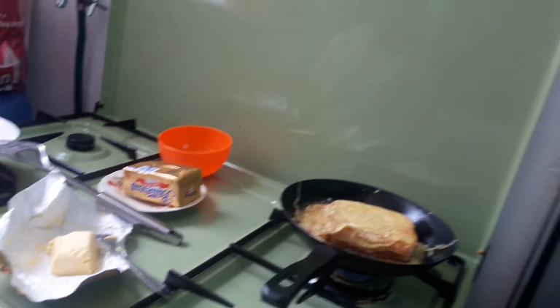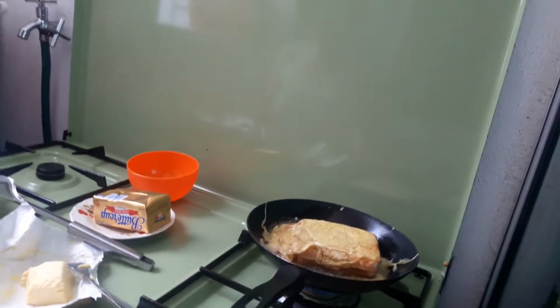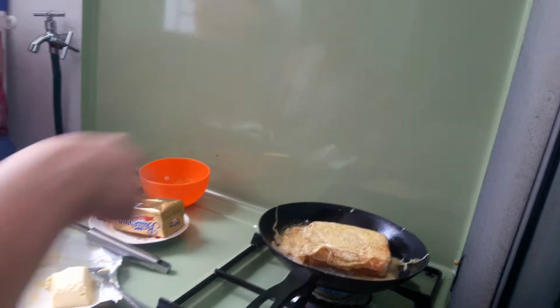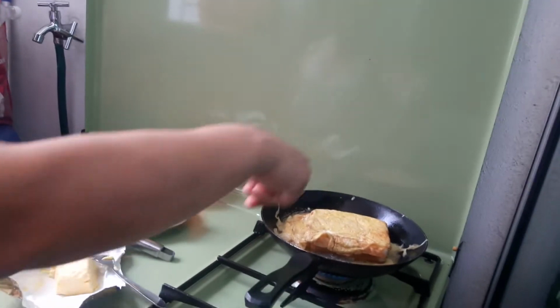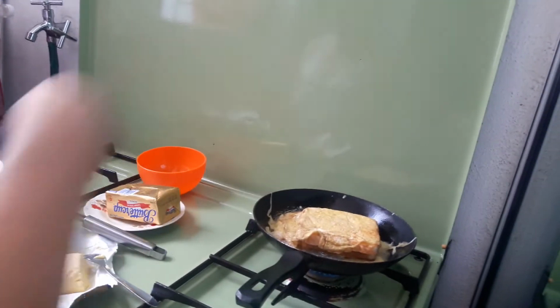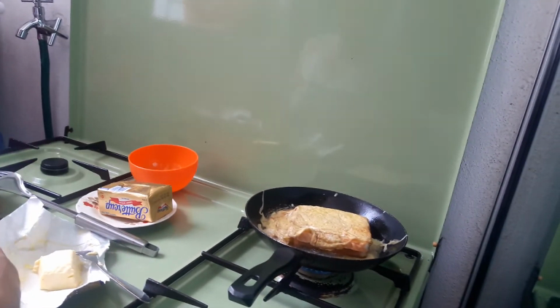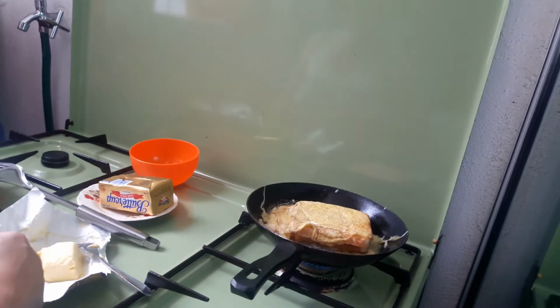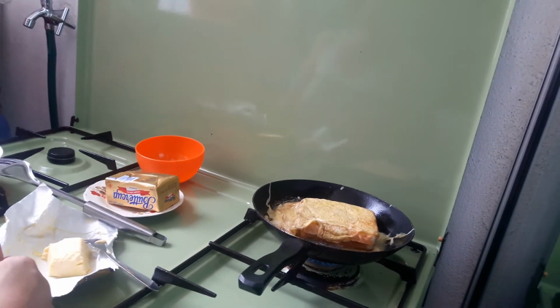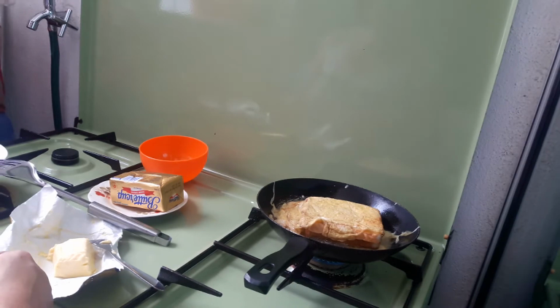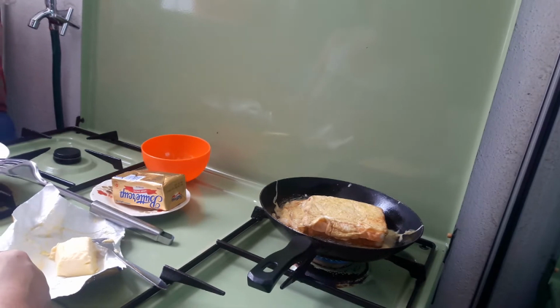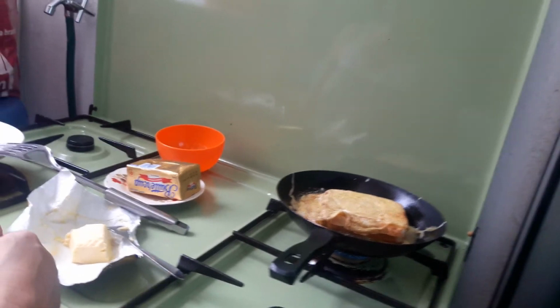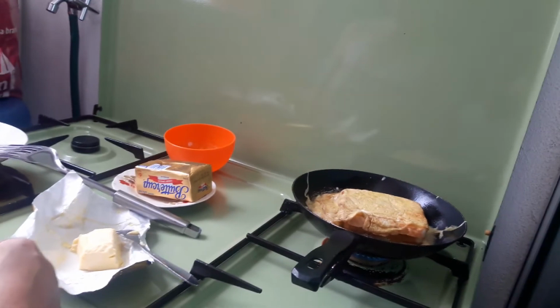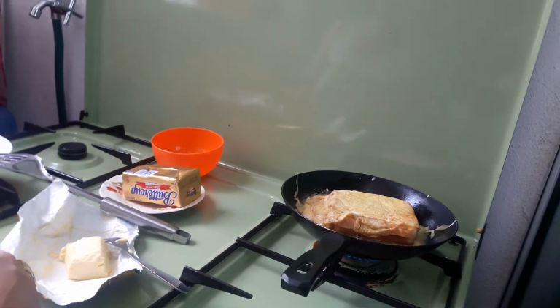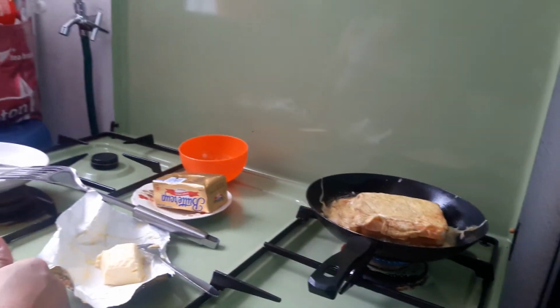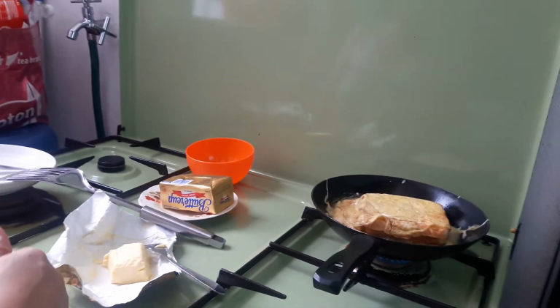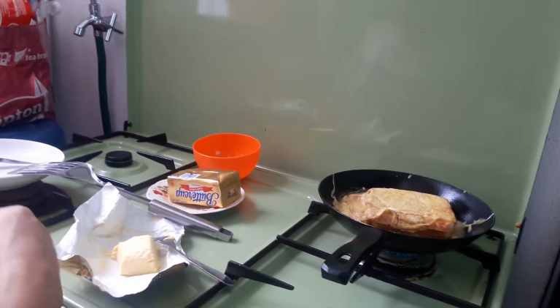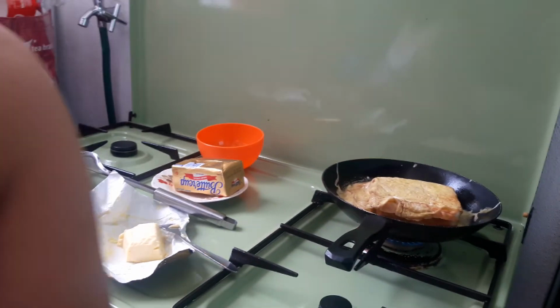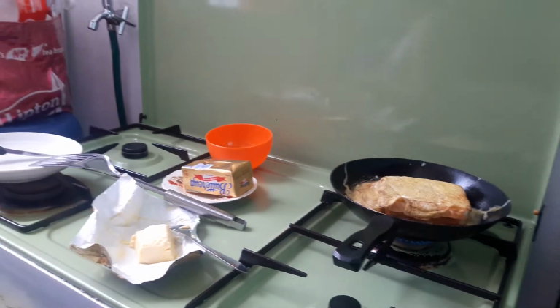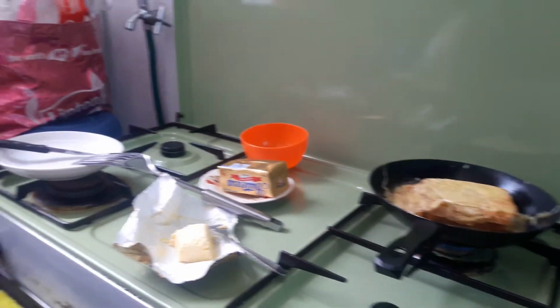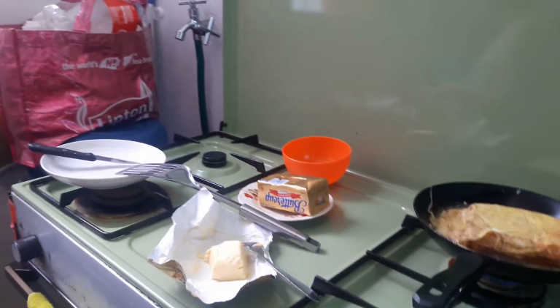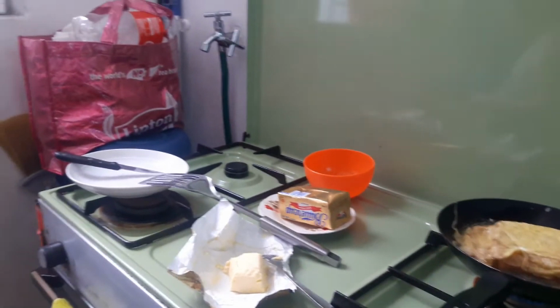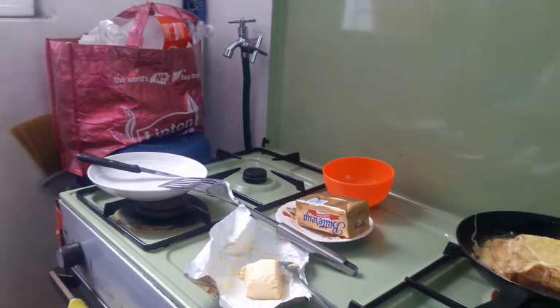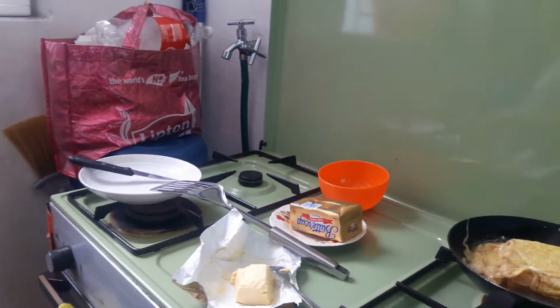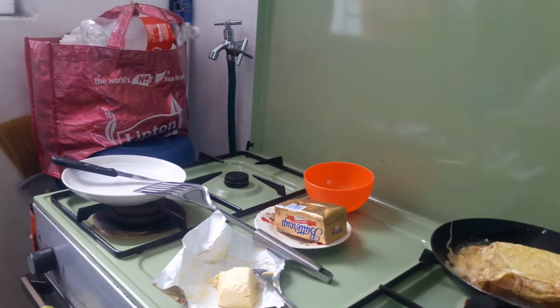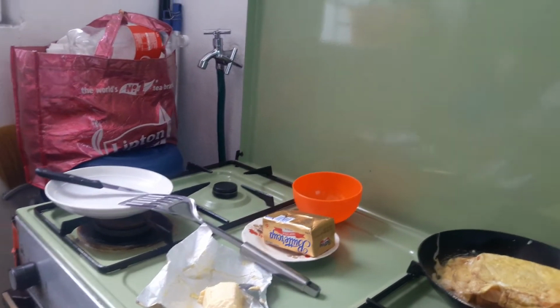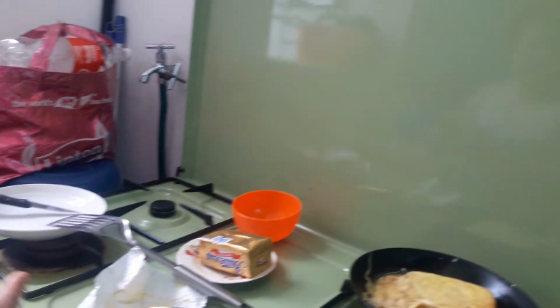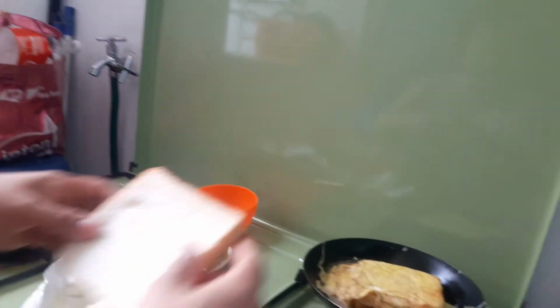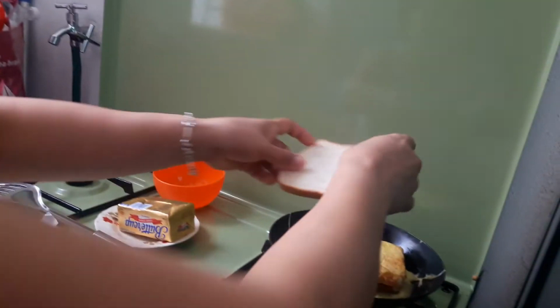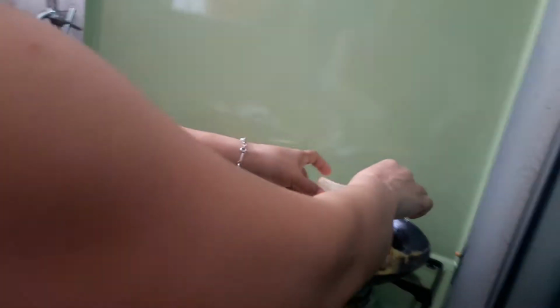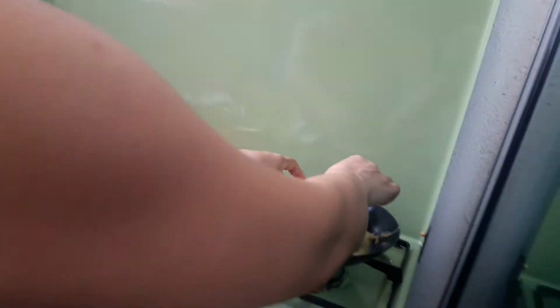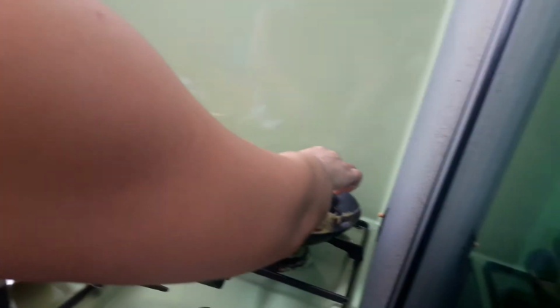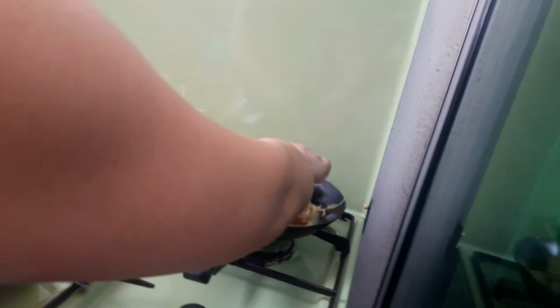Want to put another extra bread on top? Three layers! Can you finish it or not? Yes! Haha.